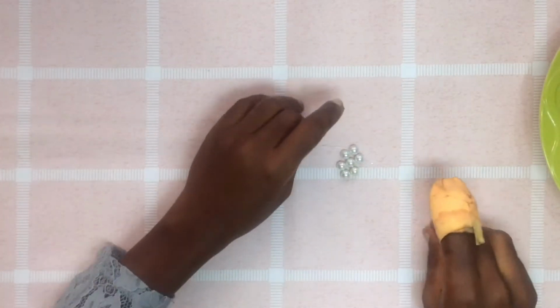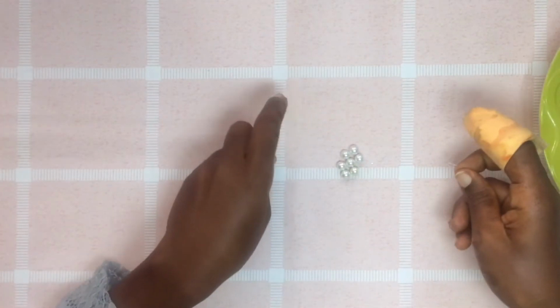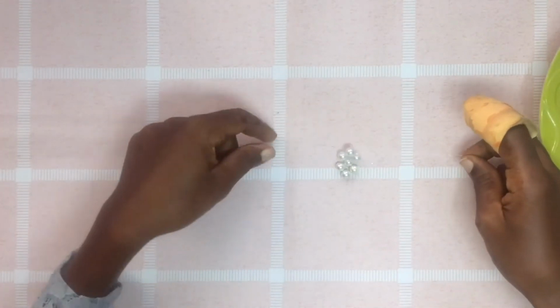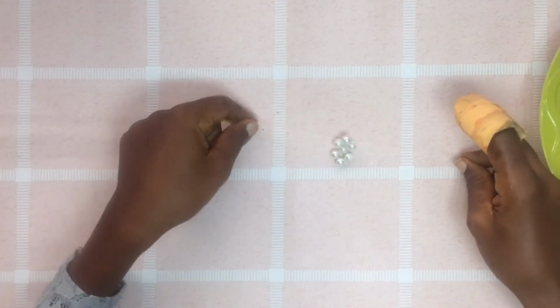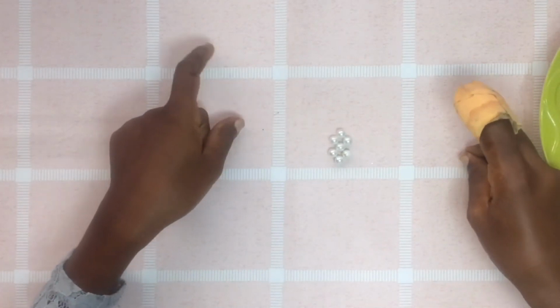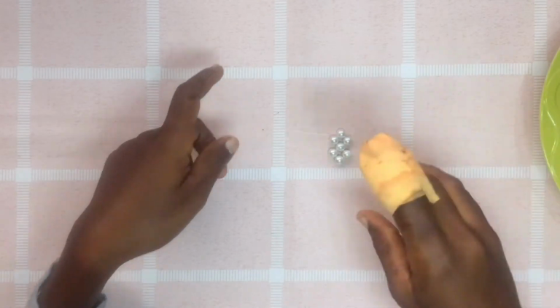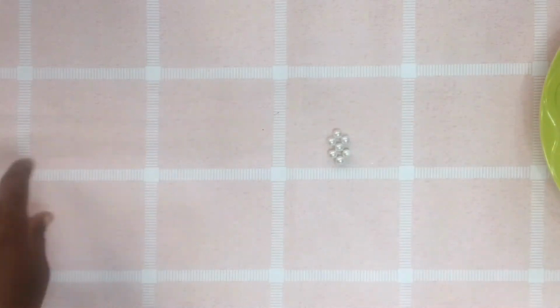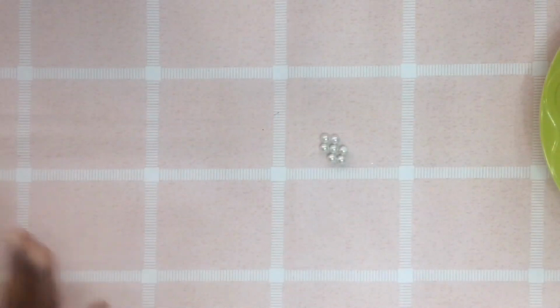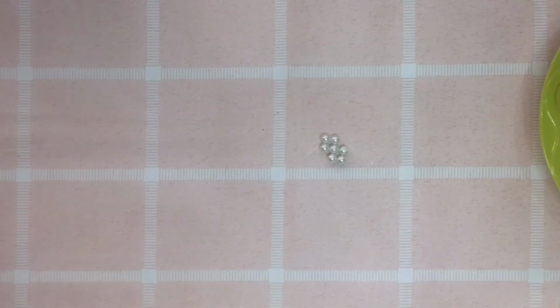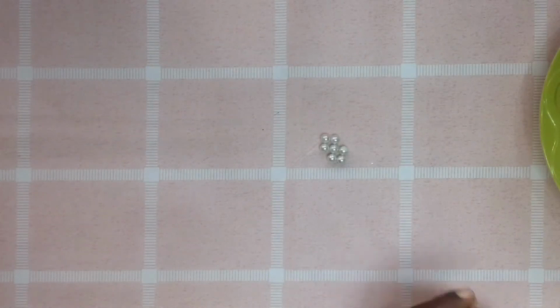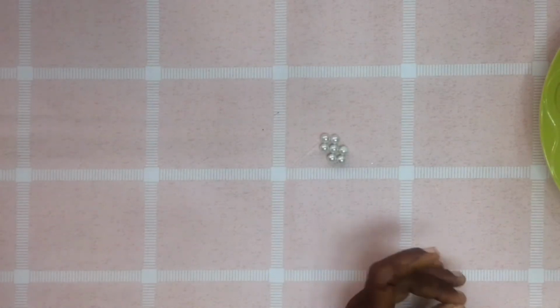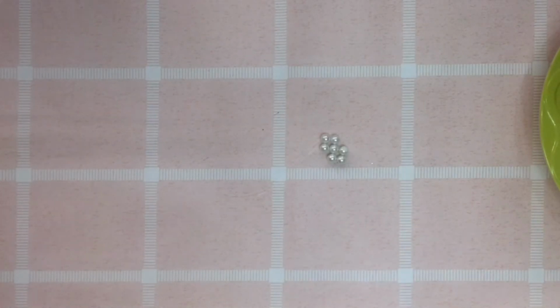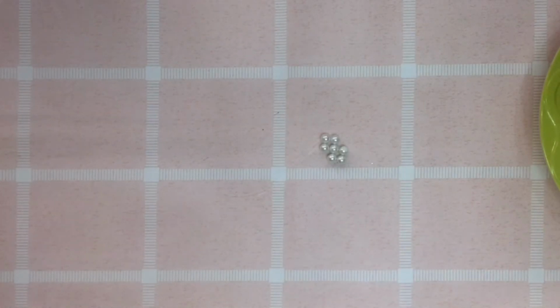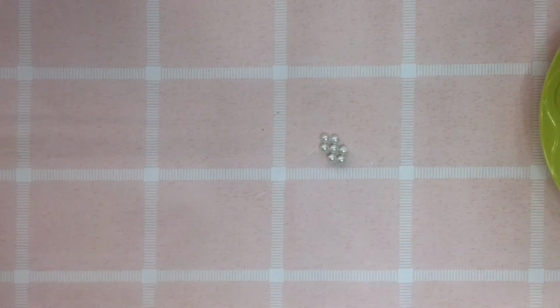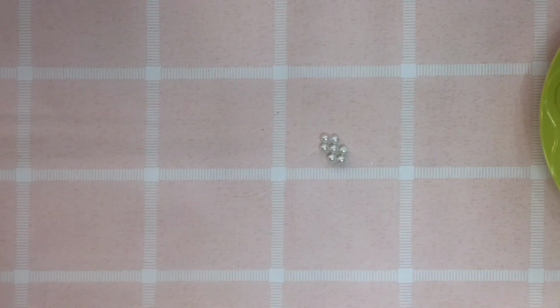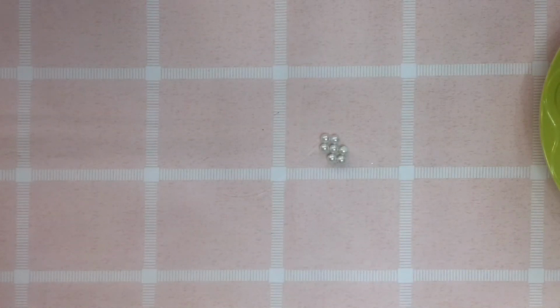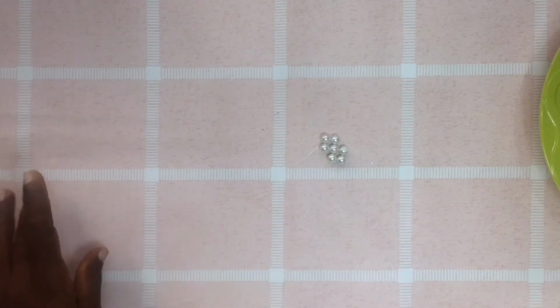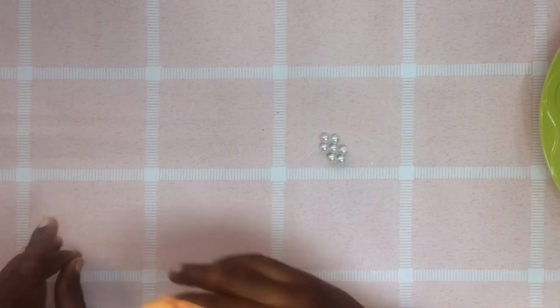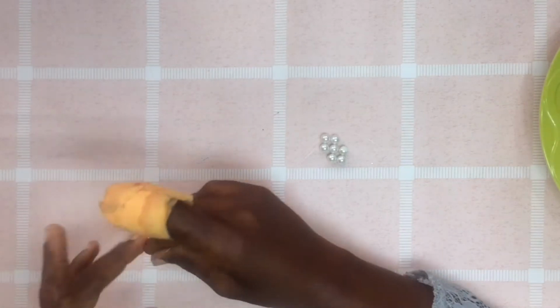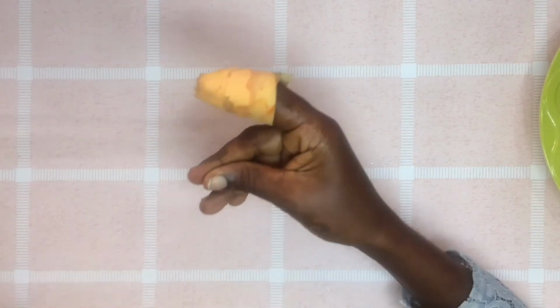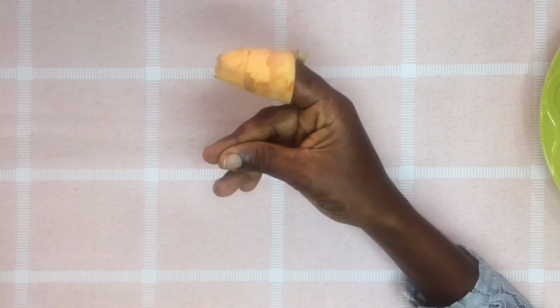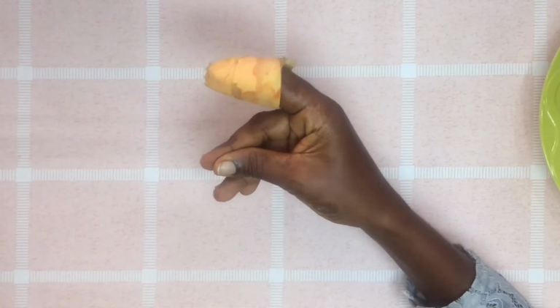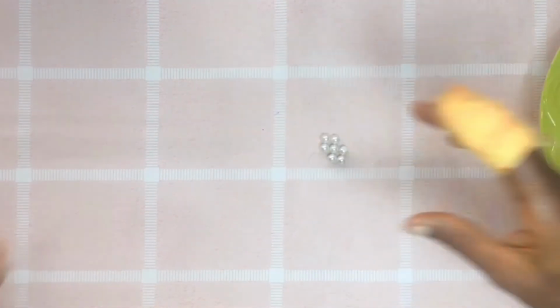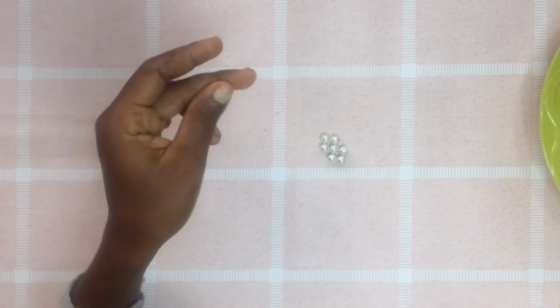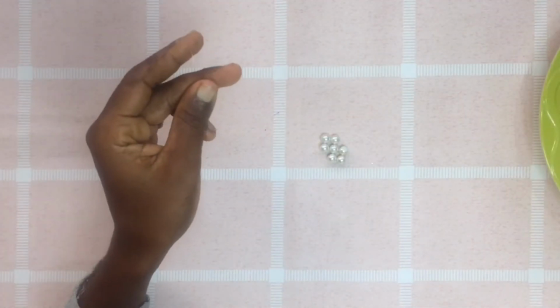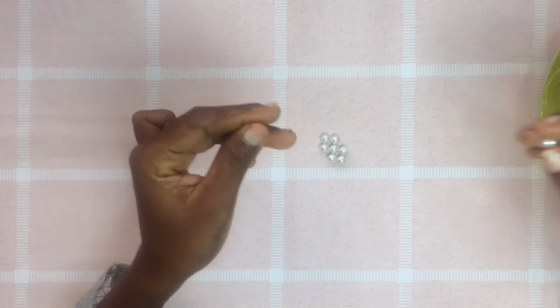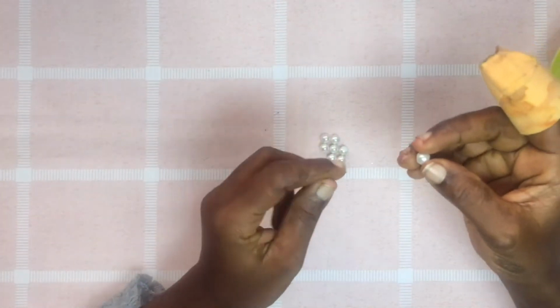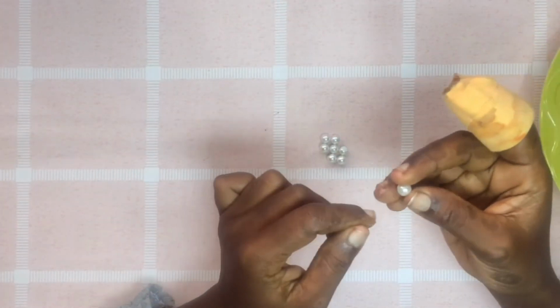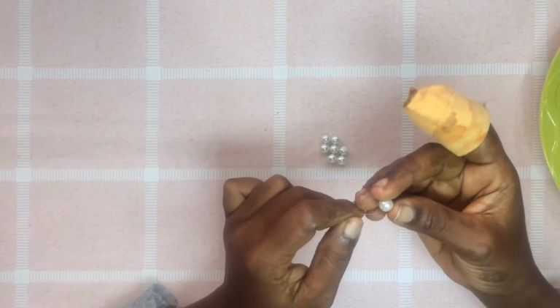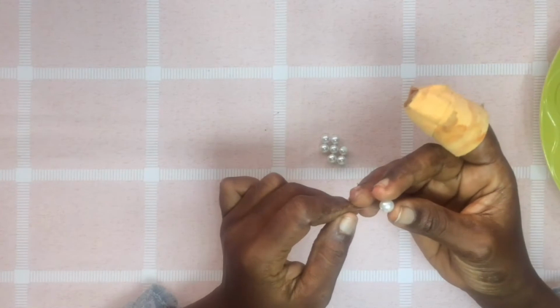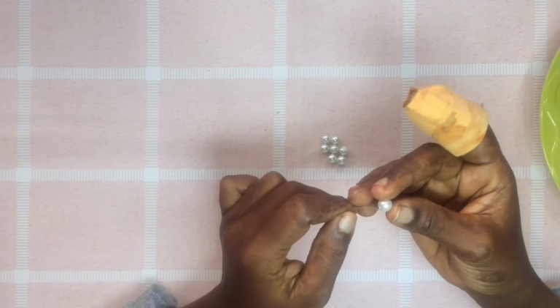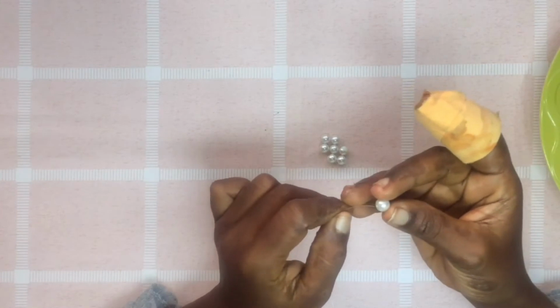So you should have something like this if you're at this point. You're just going to continue with the left and right pattern — one on the left, one on the right, and then I'm going to cross thread with one.